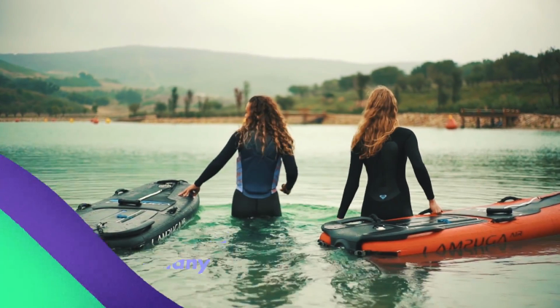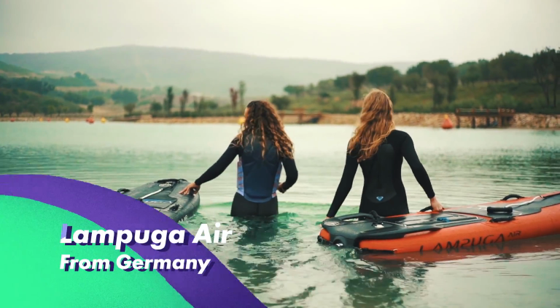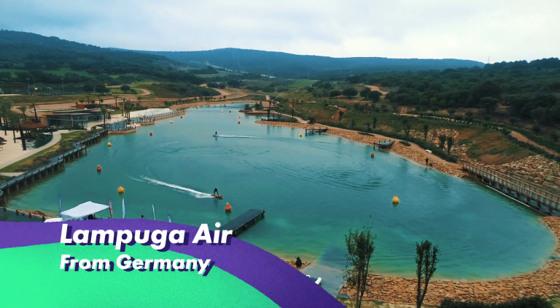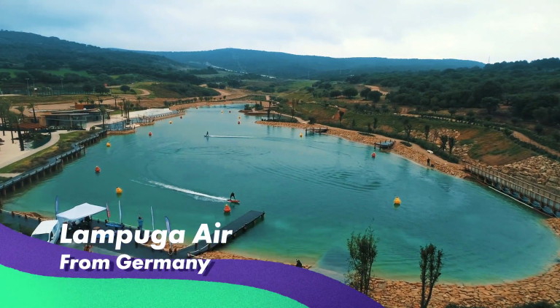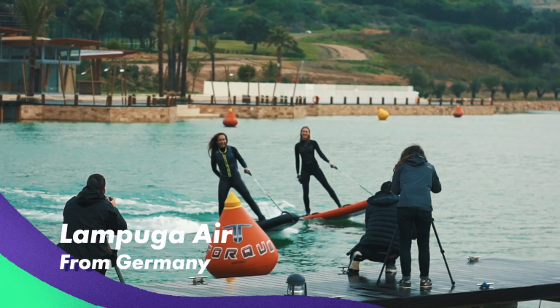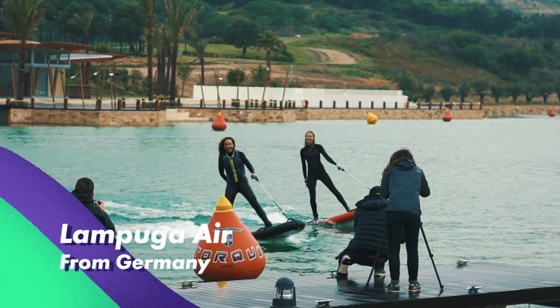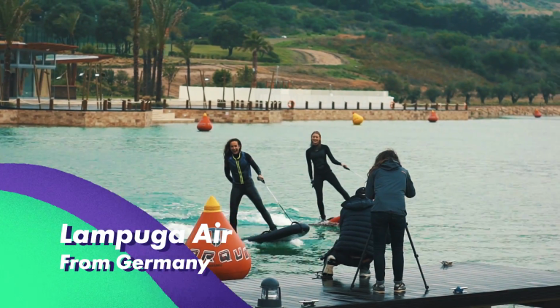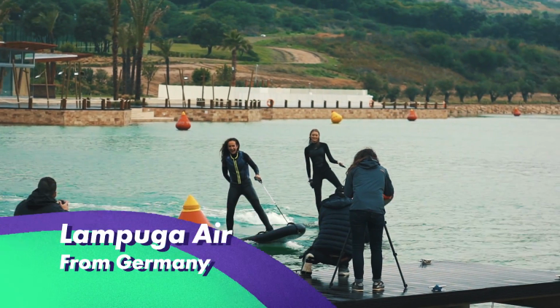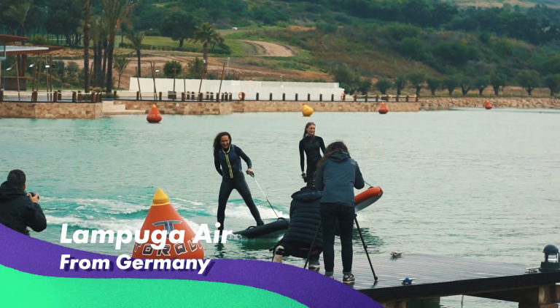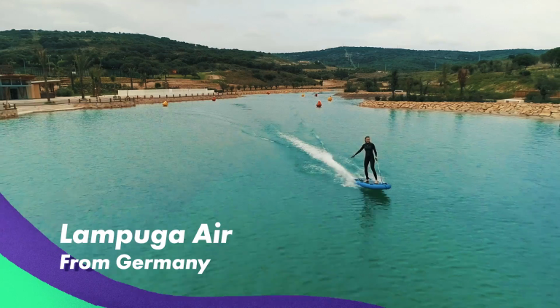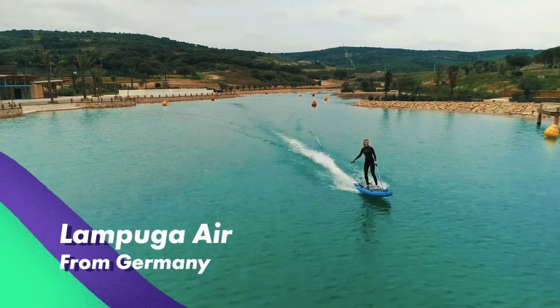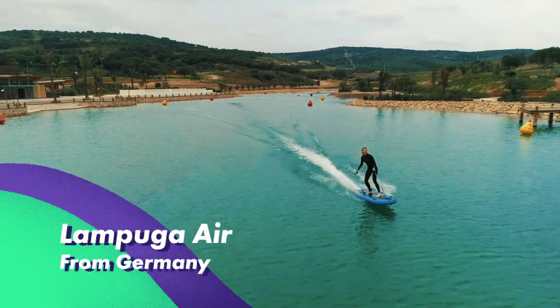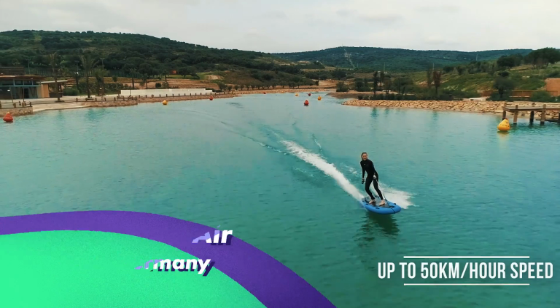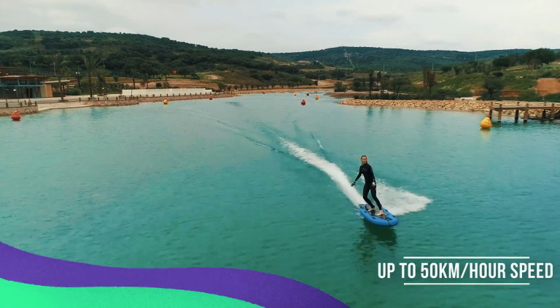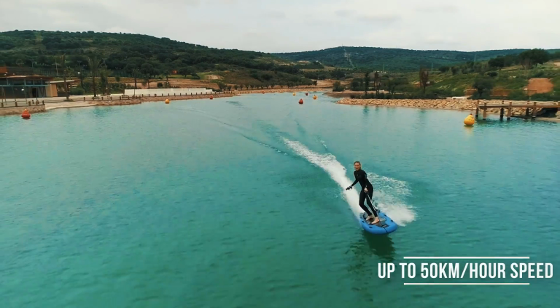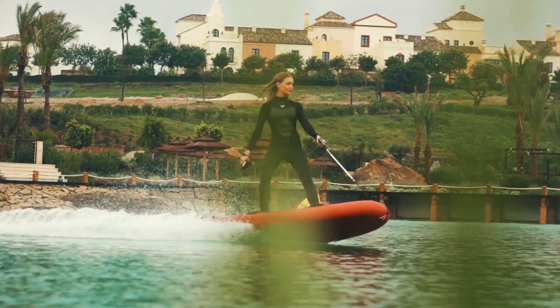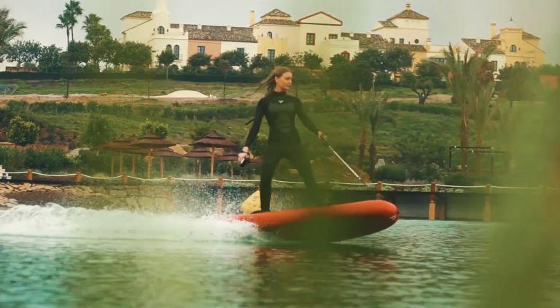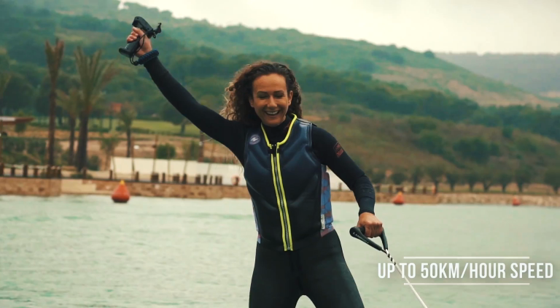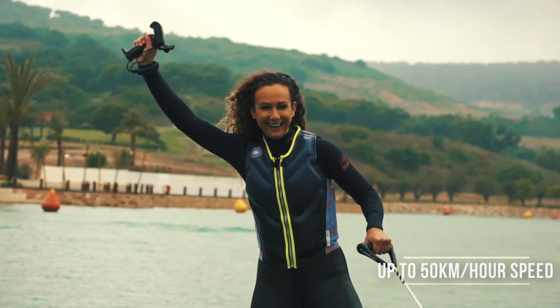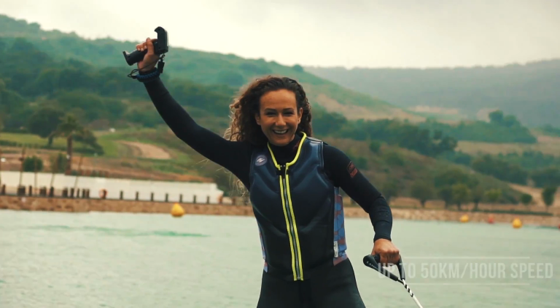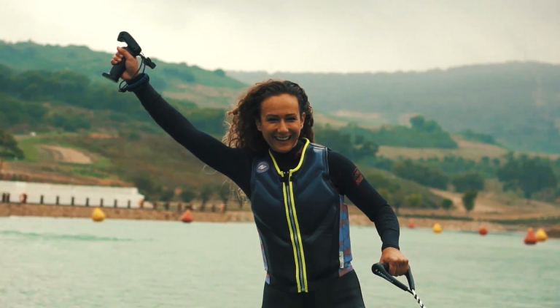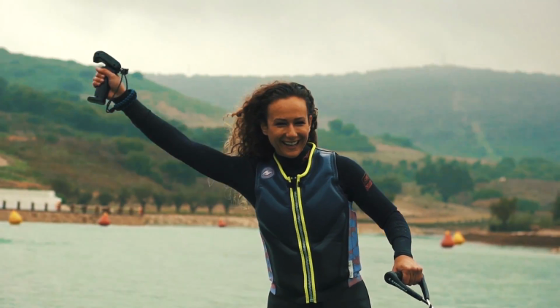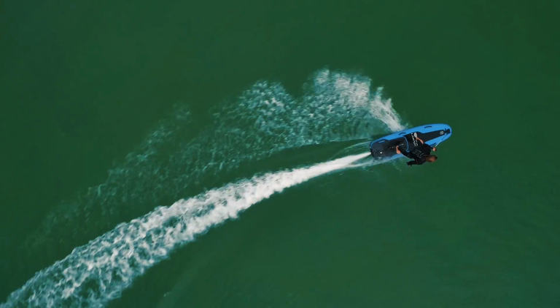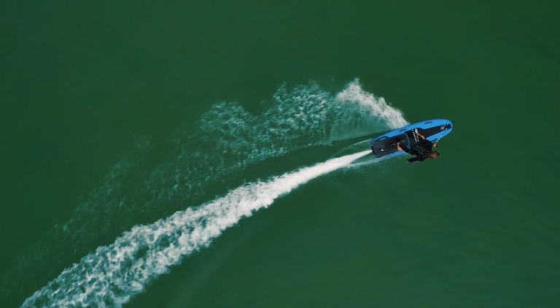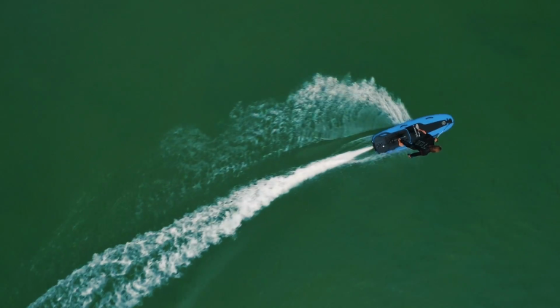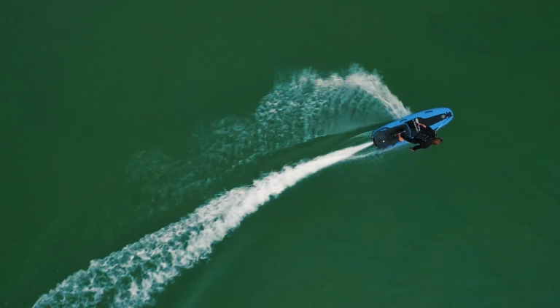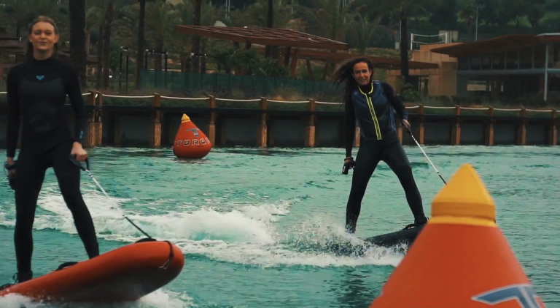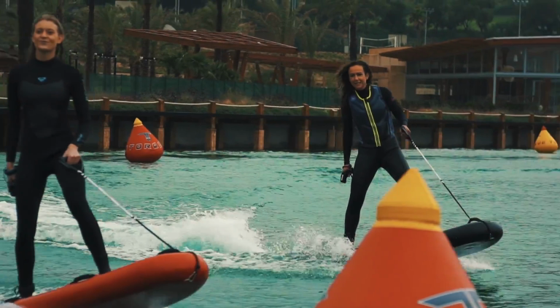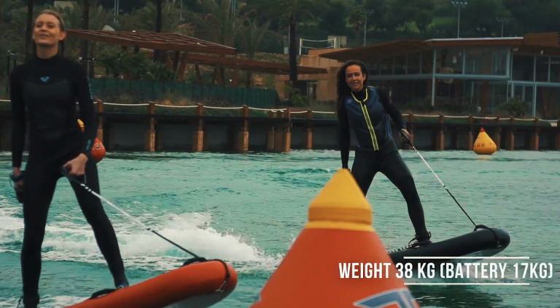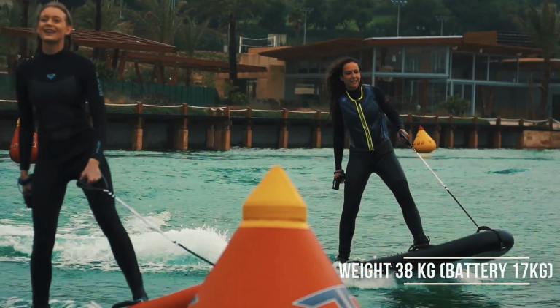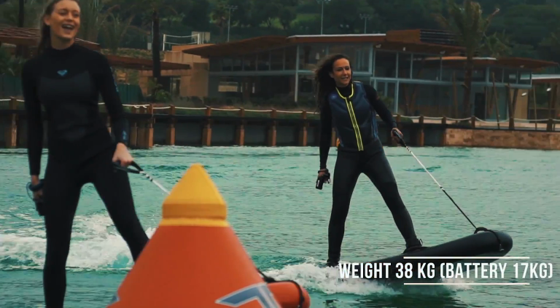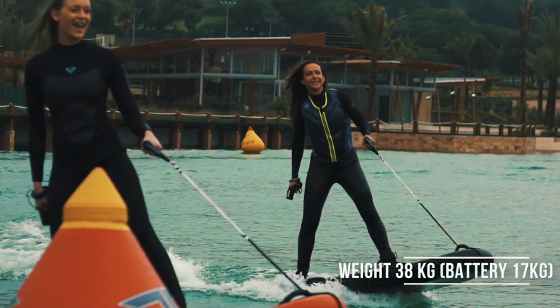The Lampuga Air is another German jet board that has an inflatable body and is great for beginners and rentals. This family-friendly version lets you learn jet boarding in a matter of minutes.